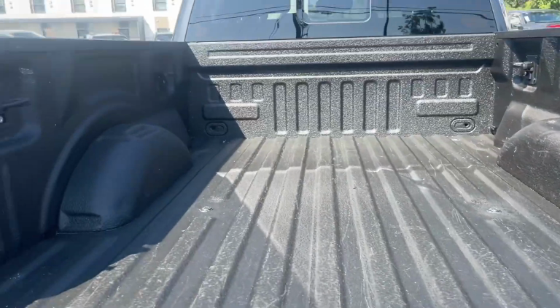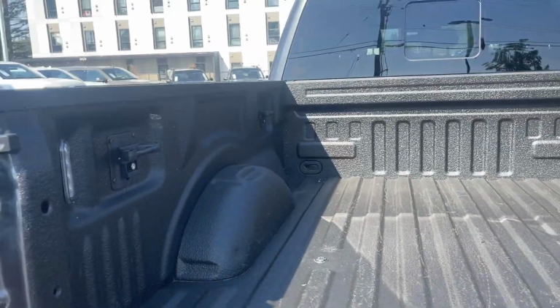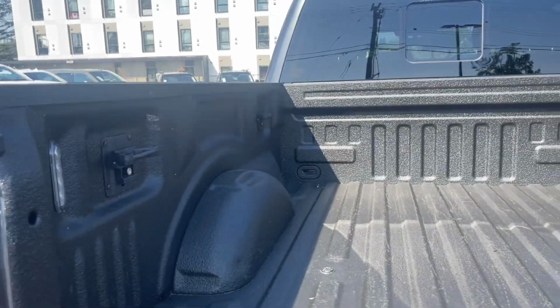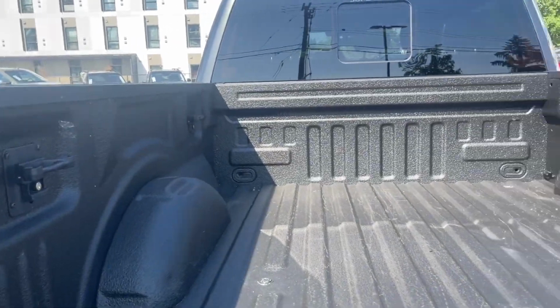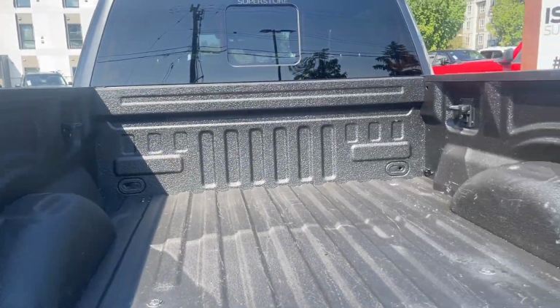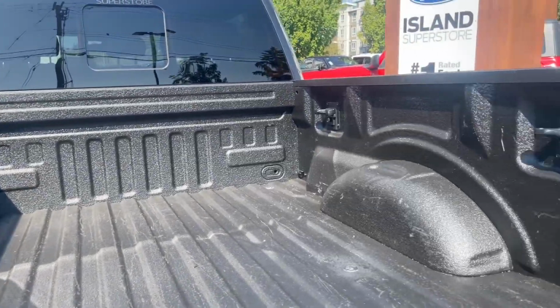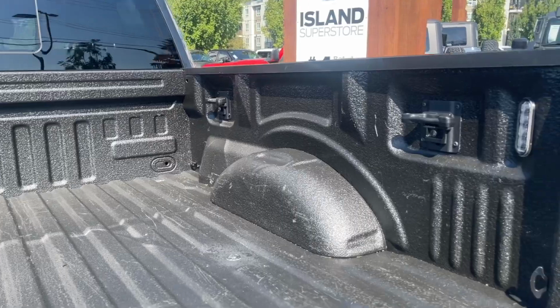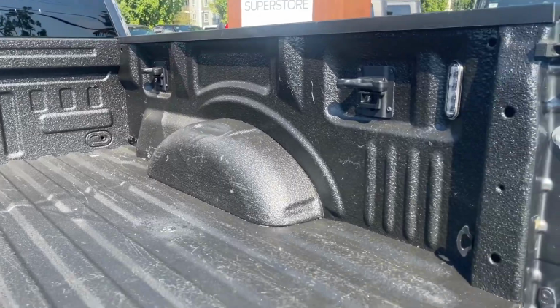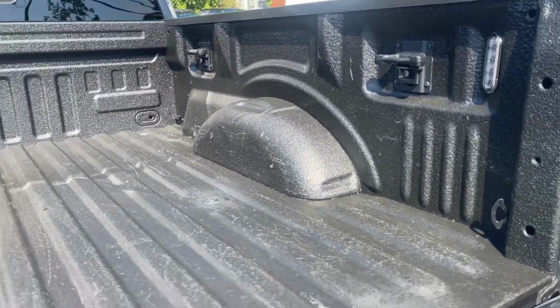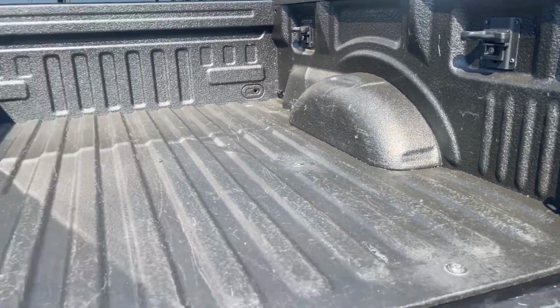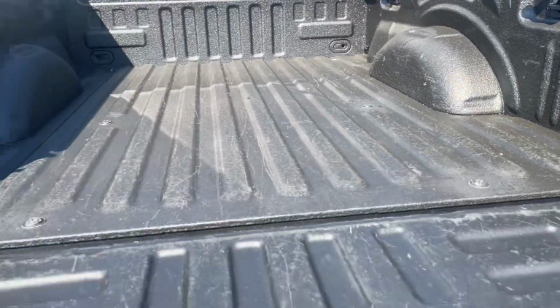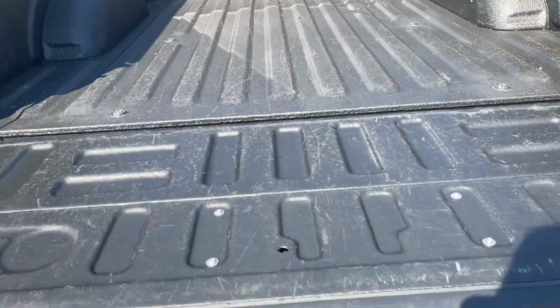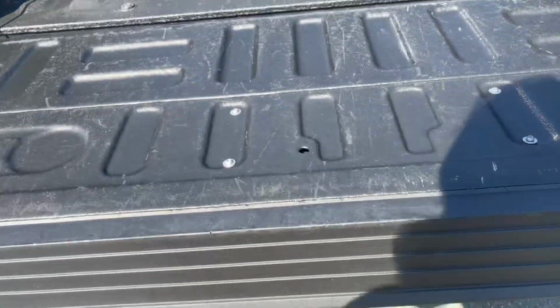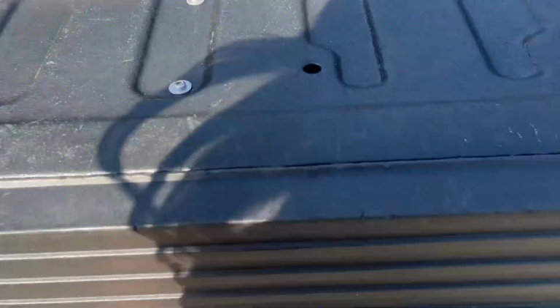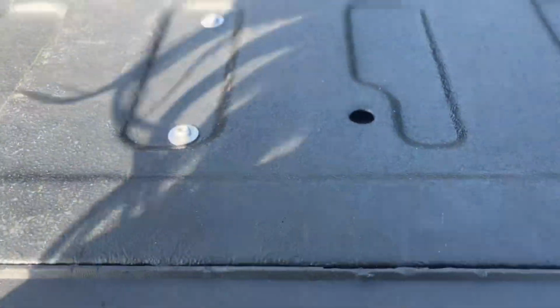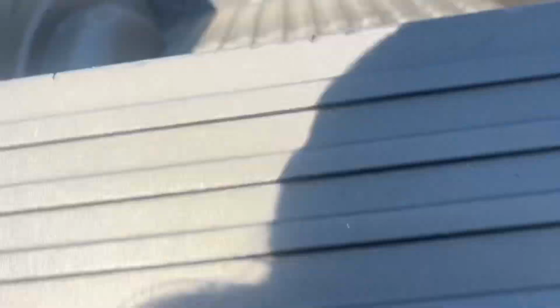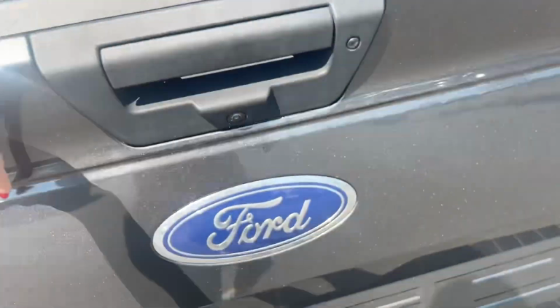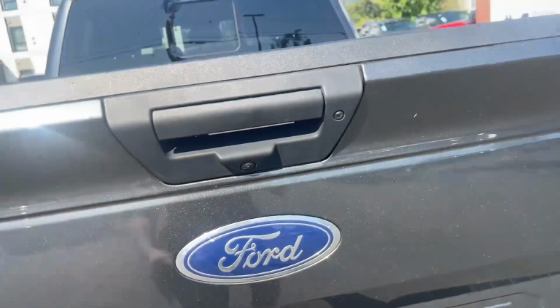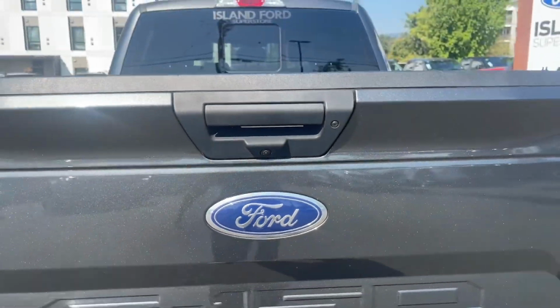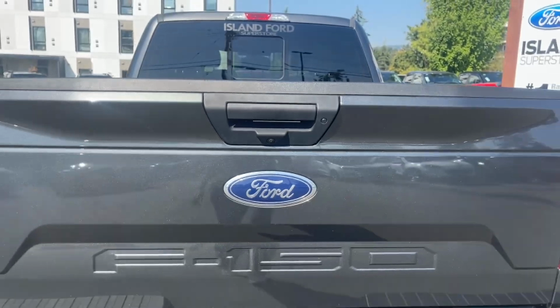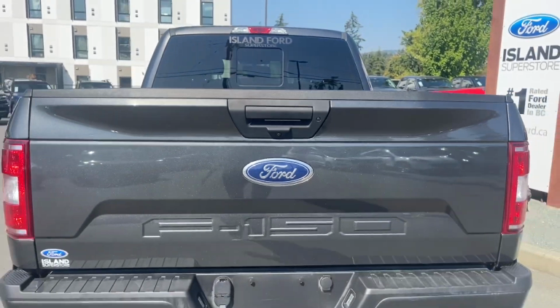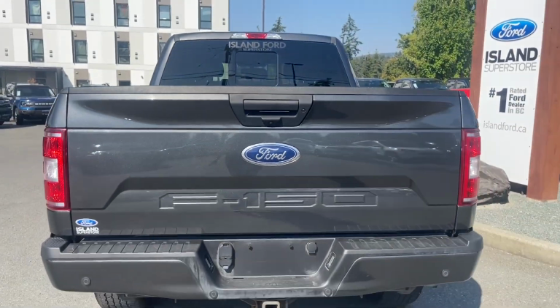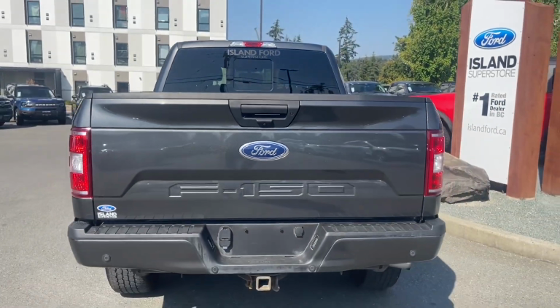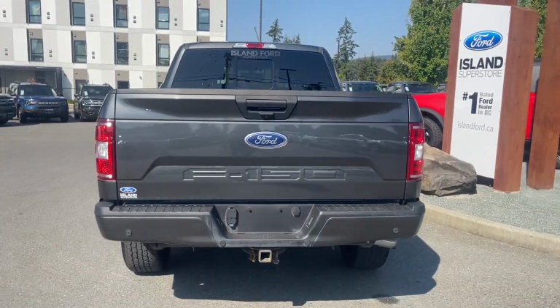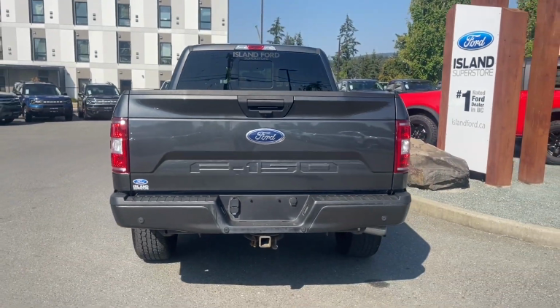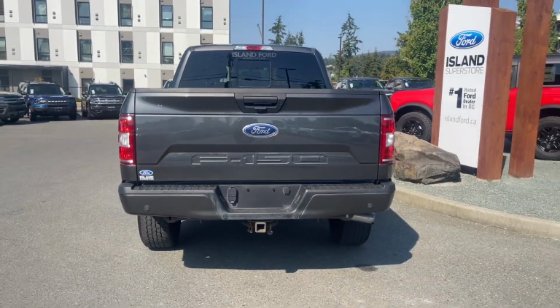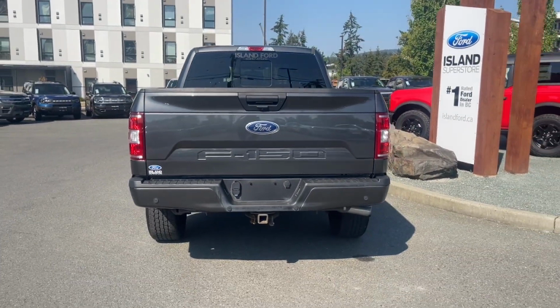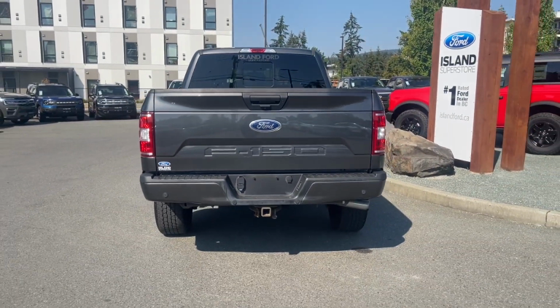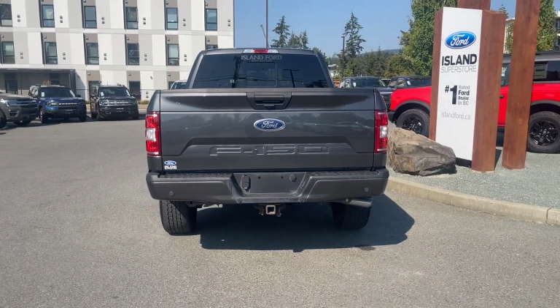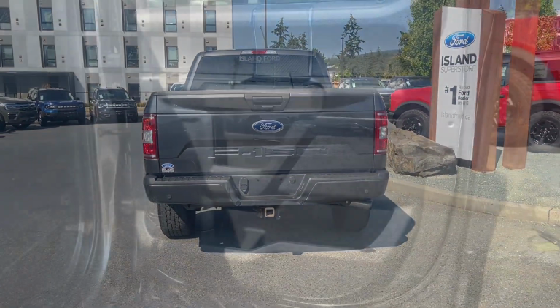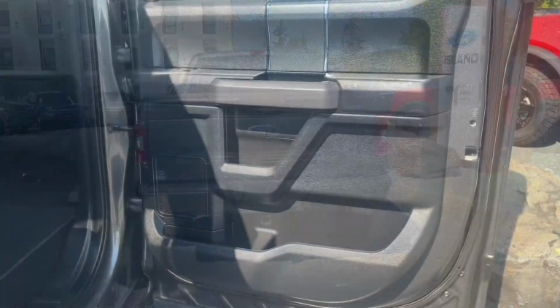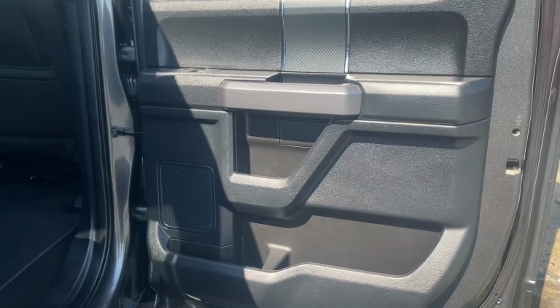You've got your tie-downs in all four corners. When you're all done, just close it up, lock it up and walk away — or you can get in and head out on your latest adventure.